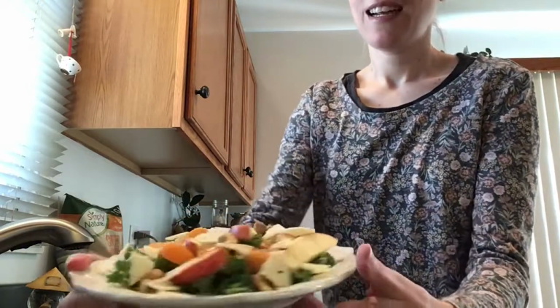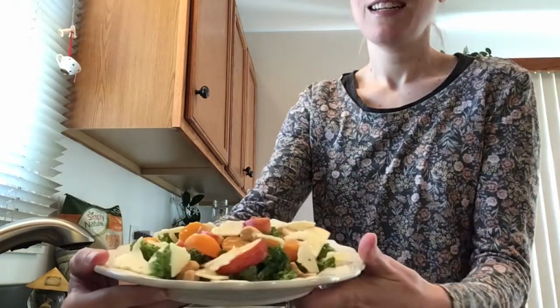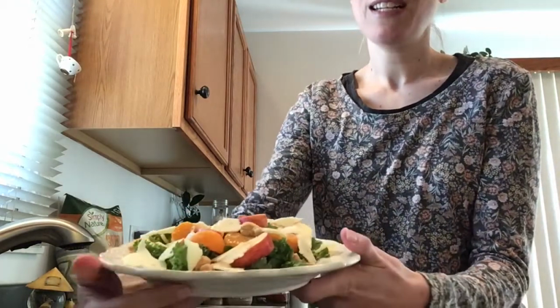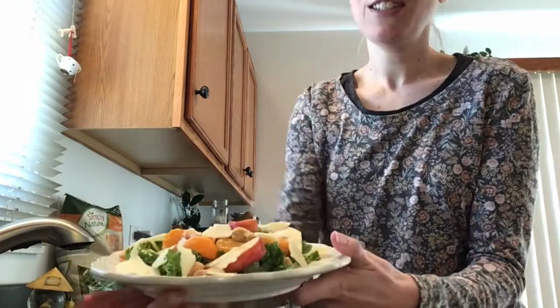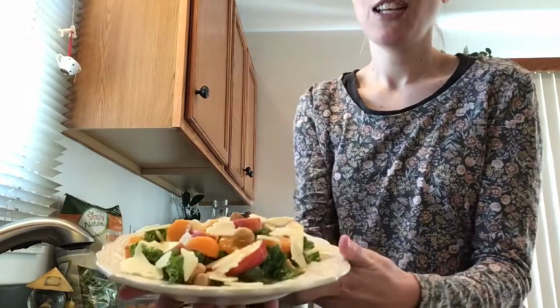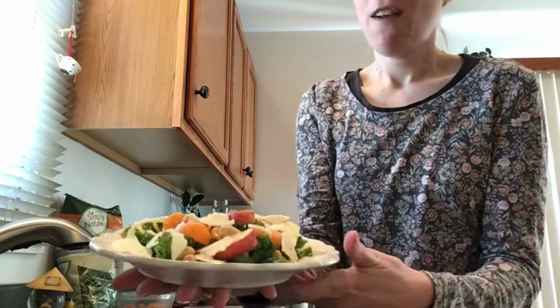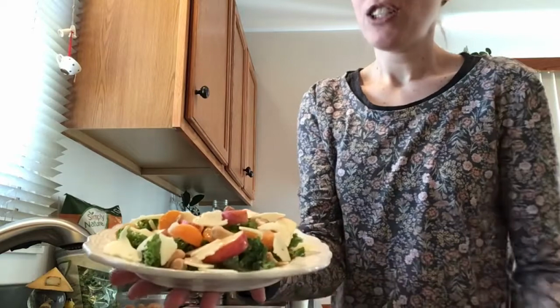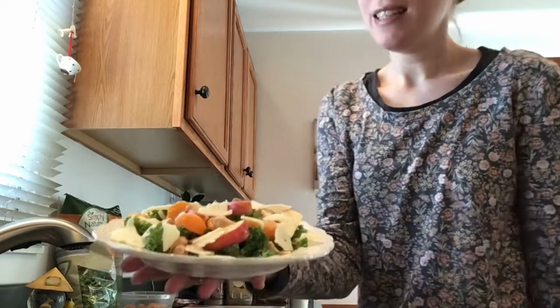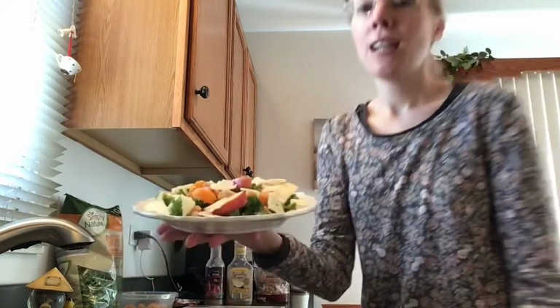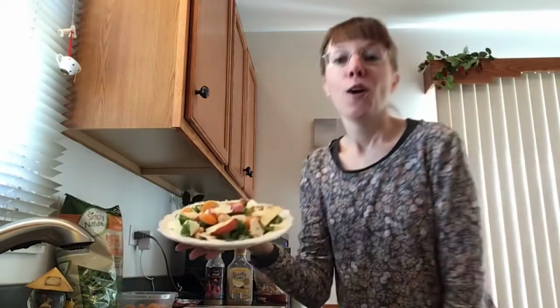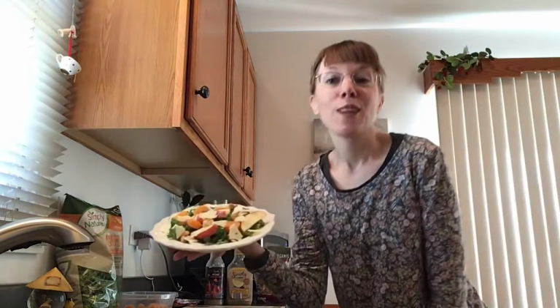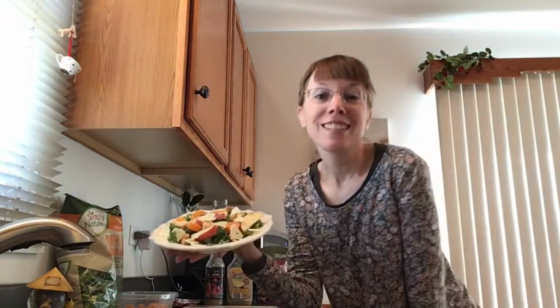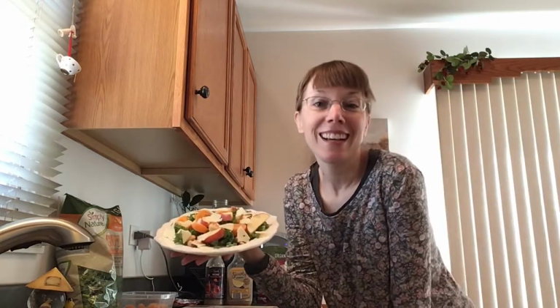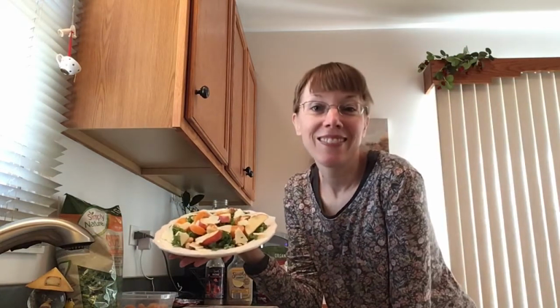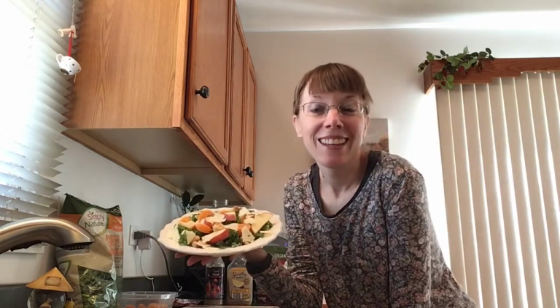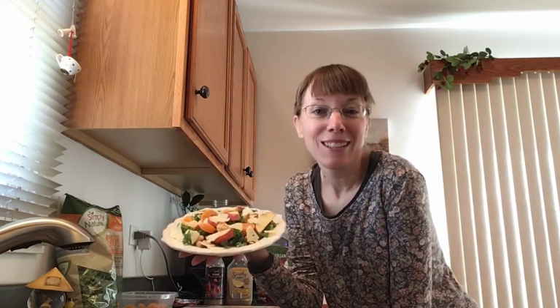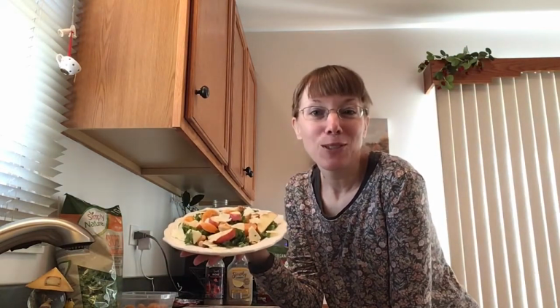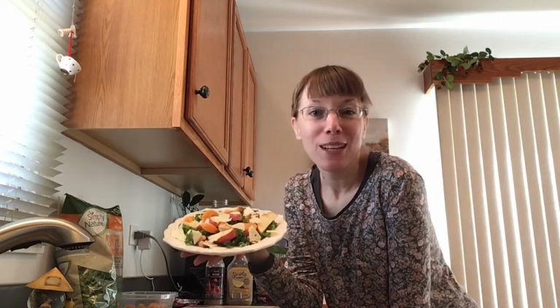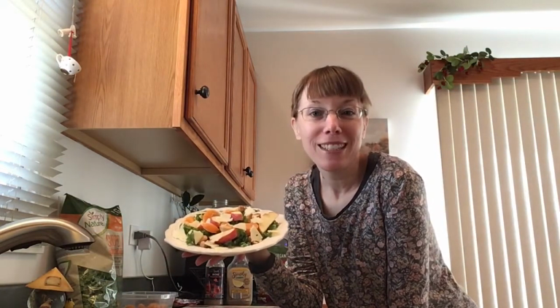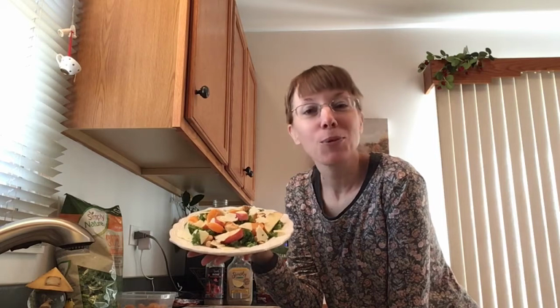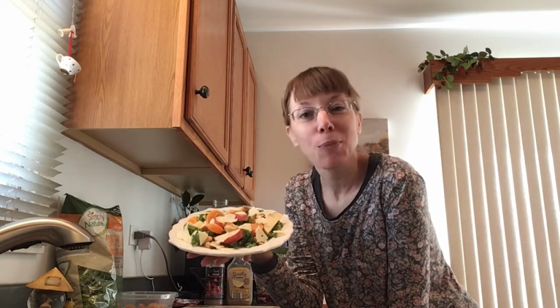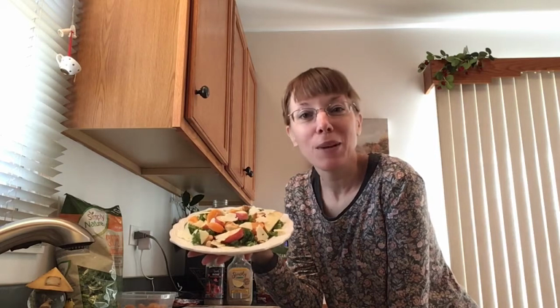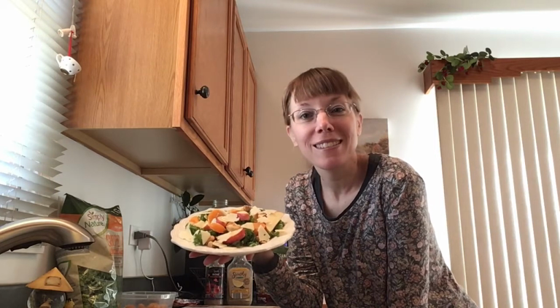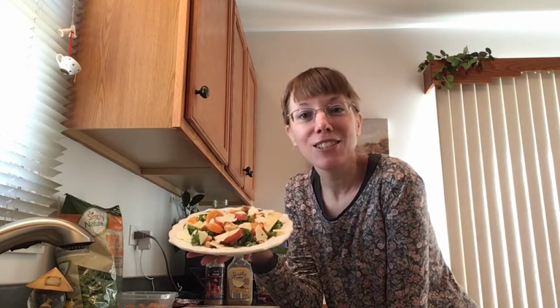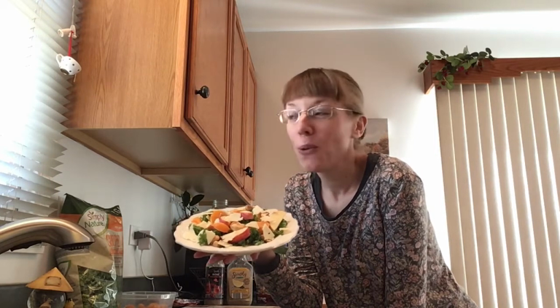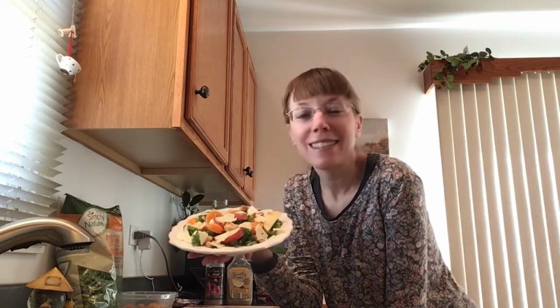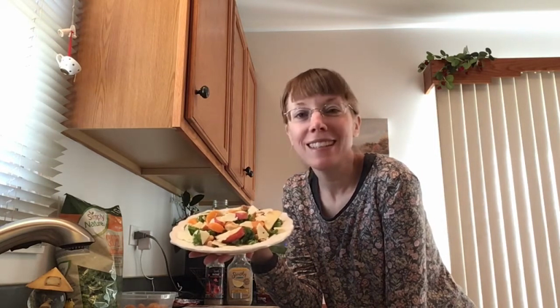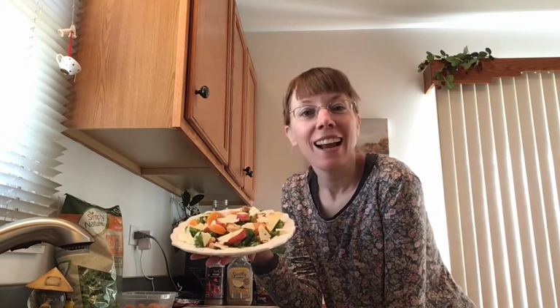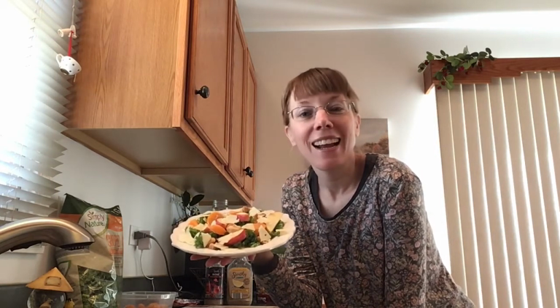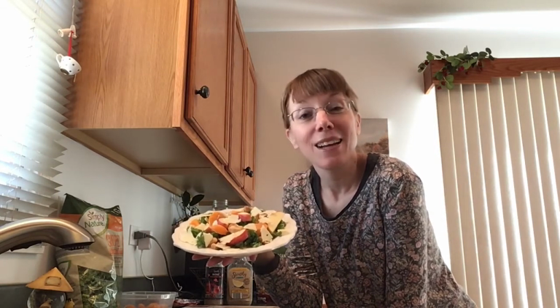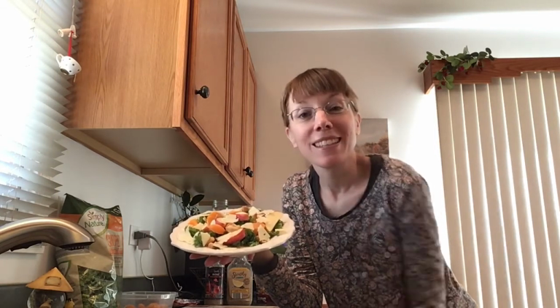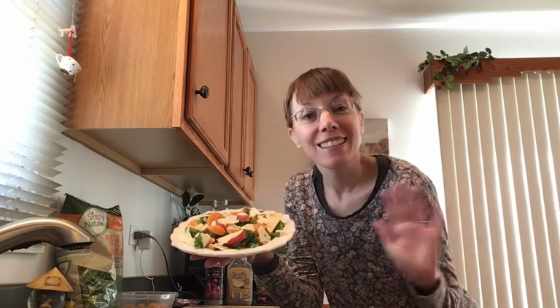That is my delicious fresh salad for lunch today. Thanks so much for watching. Hope you were inspired by this dish — quick and easy — and I will see you next time.